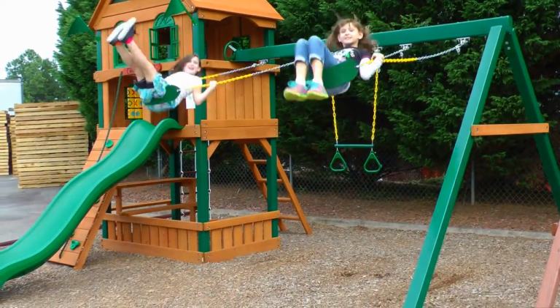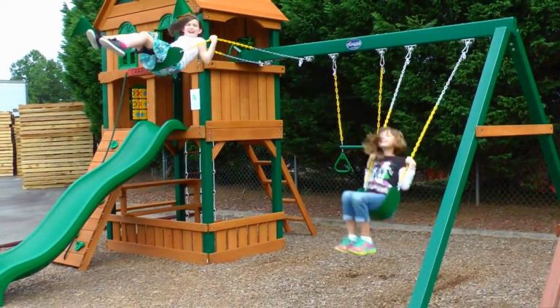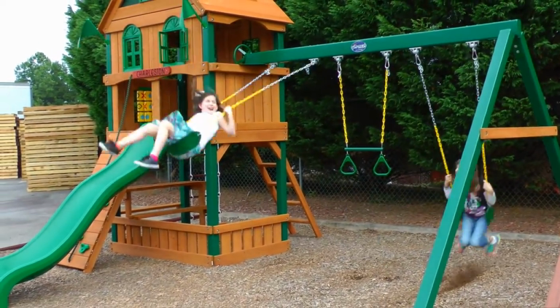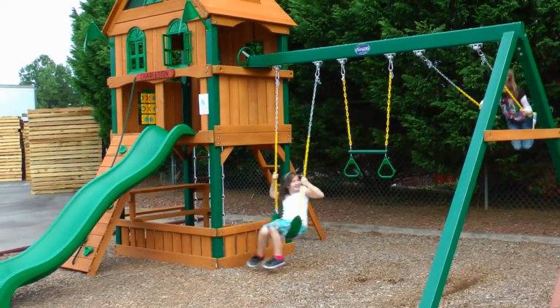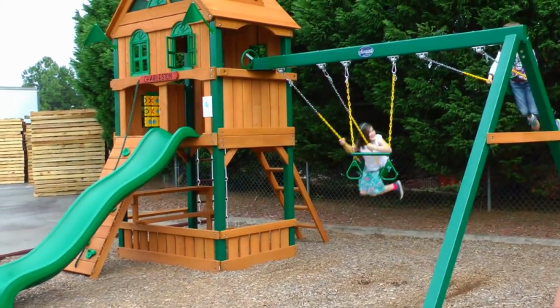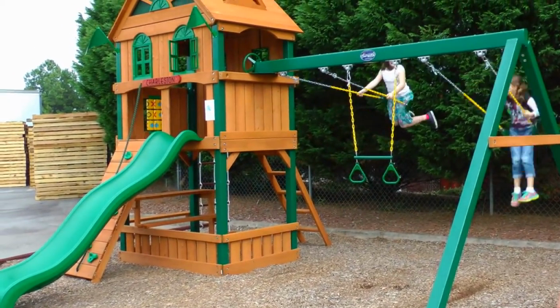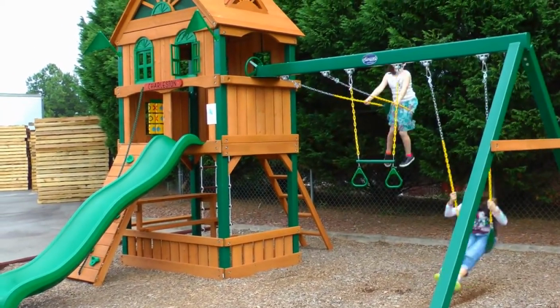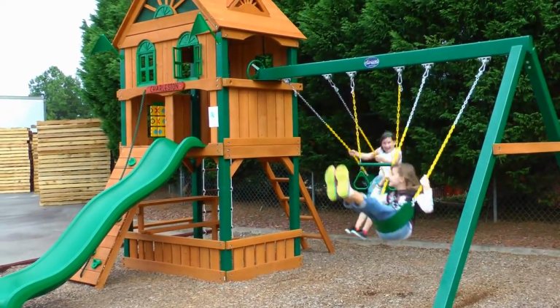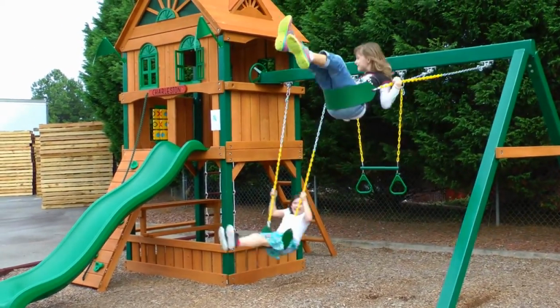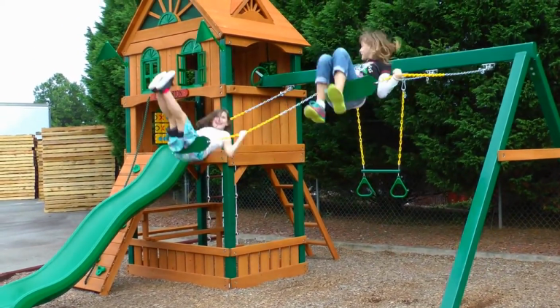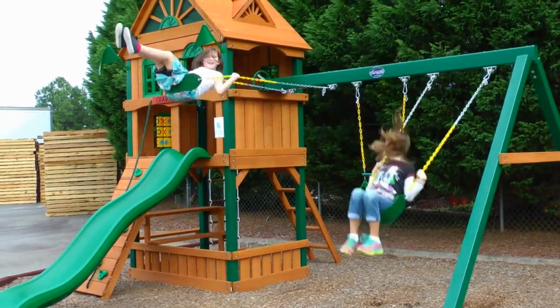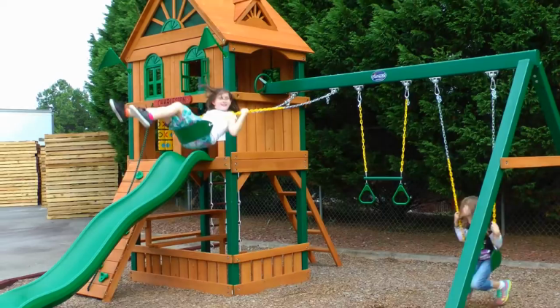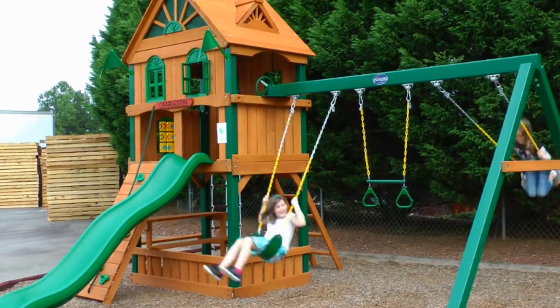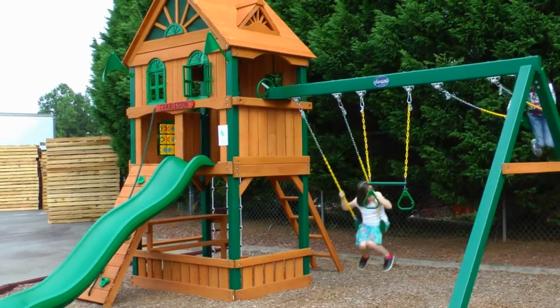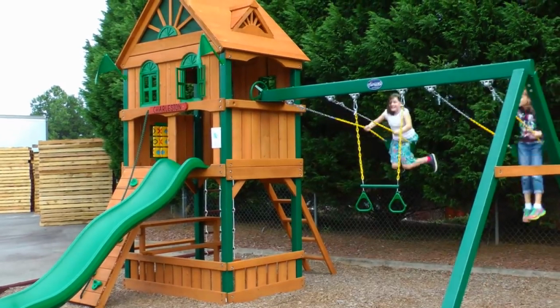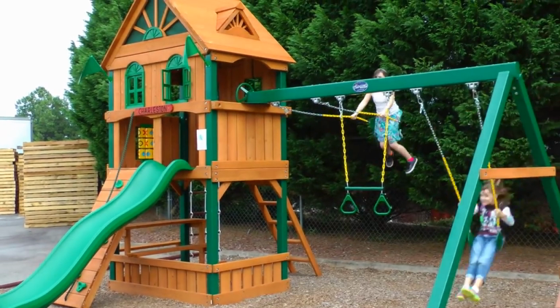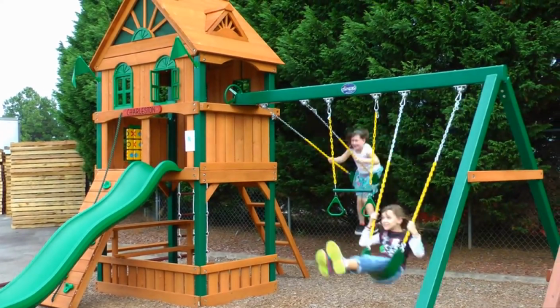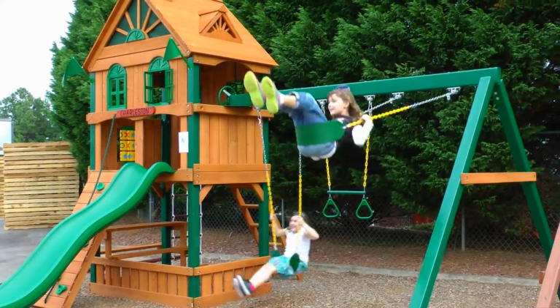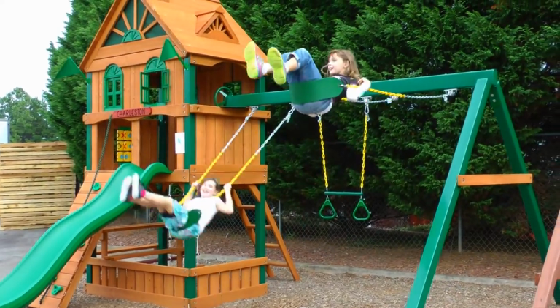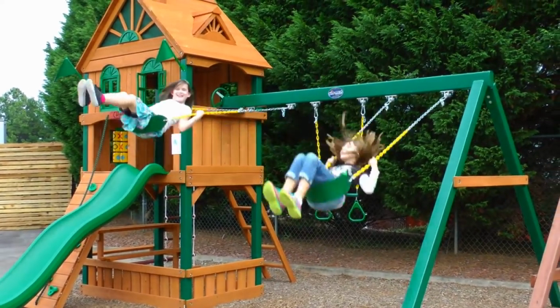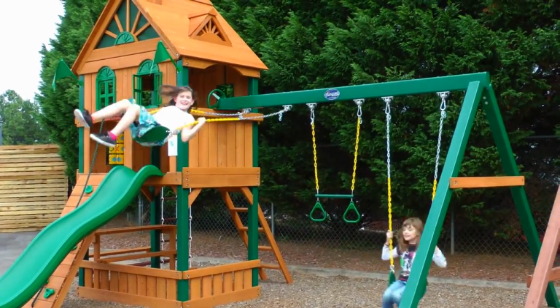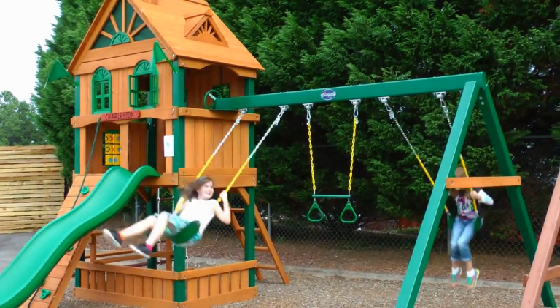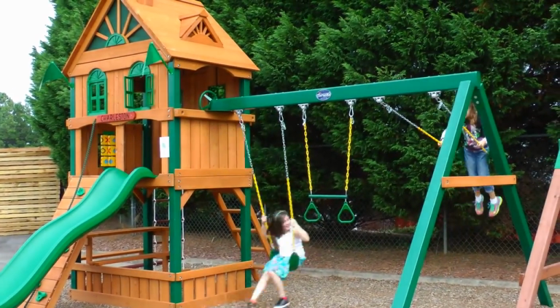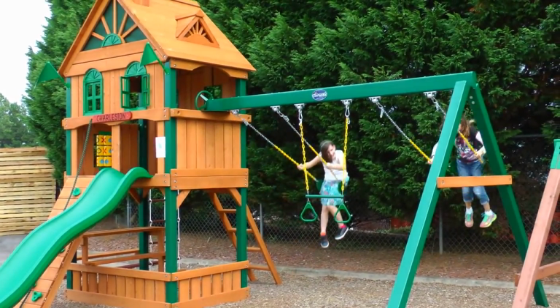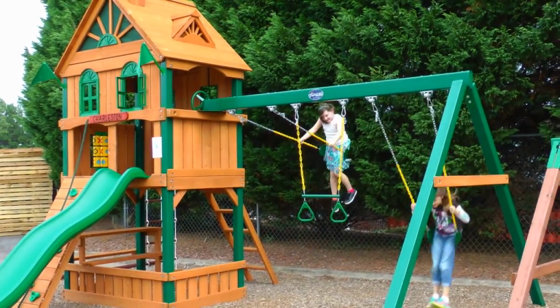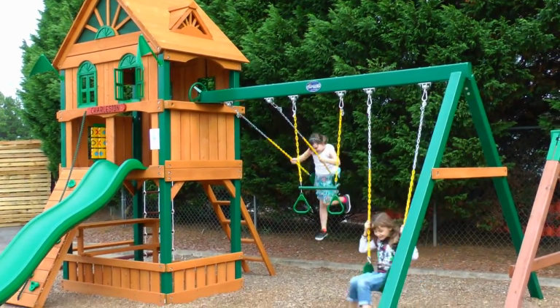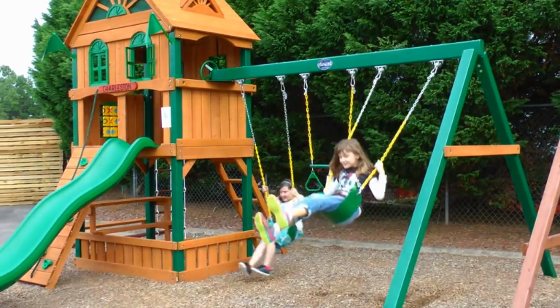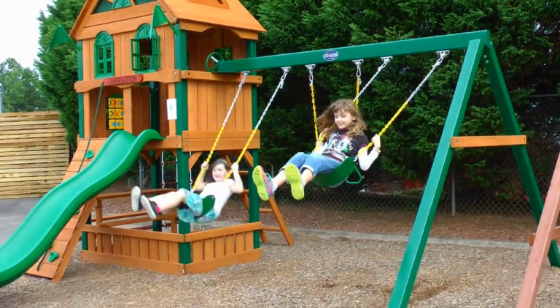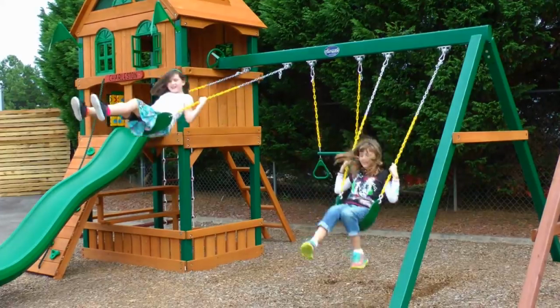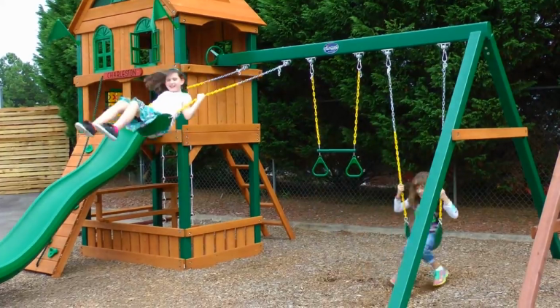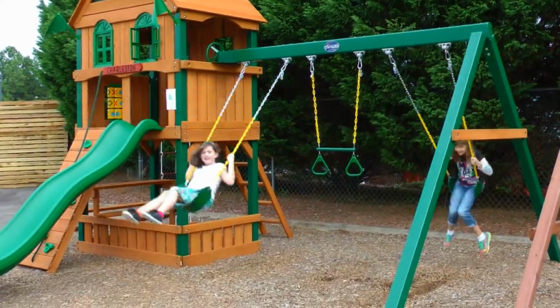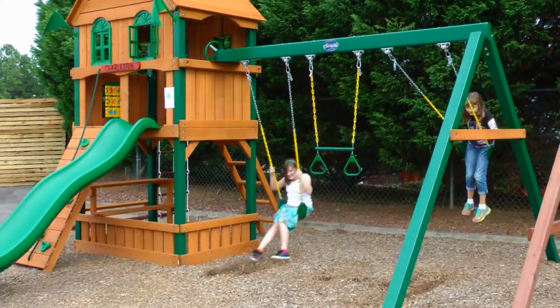The Riverview comes in cedar, and as I said before, it has a 5-foot main deck and a square base. For more information on cedar, 5-foot decks, square bases, and safety features, please see the article linked below in the description.